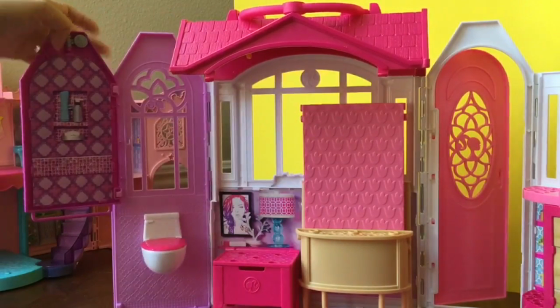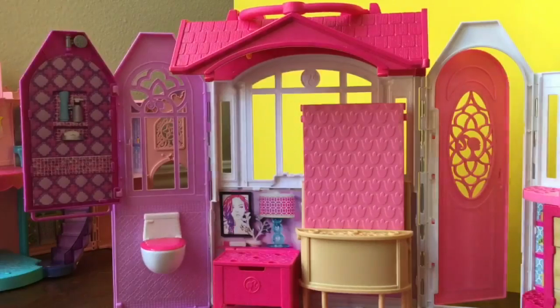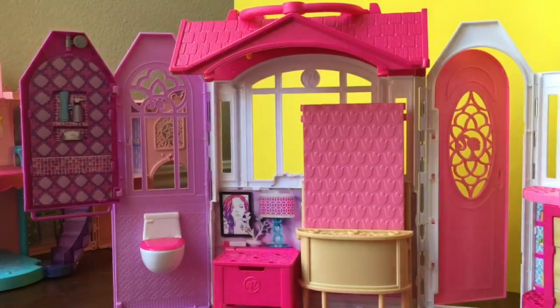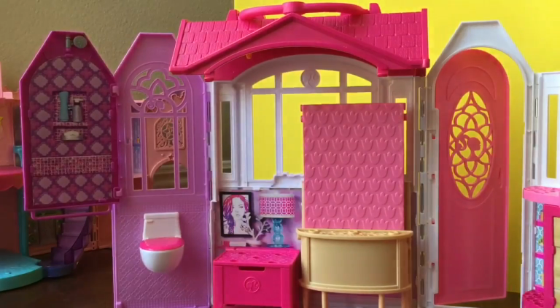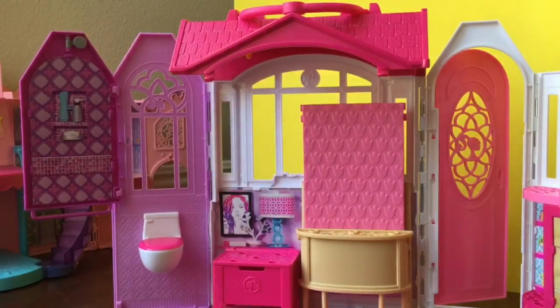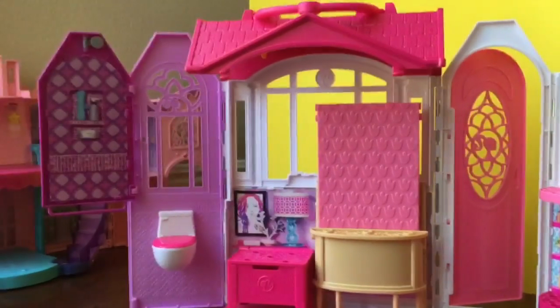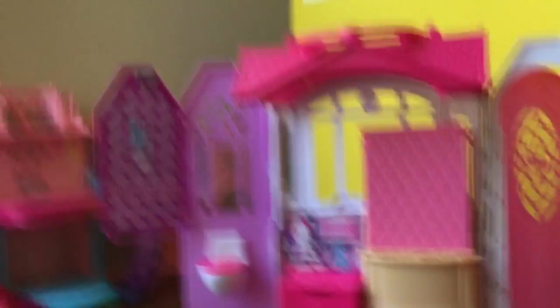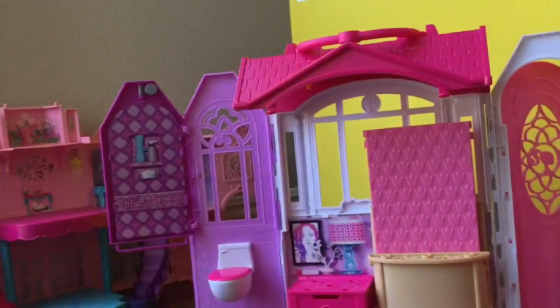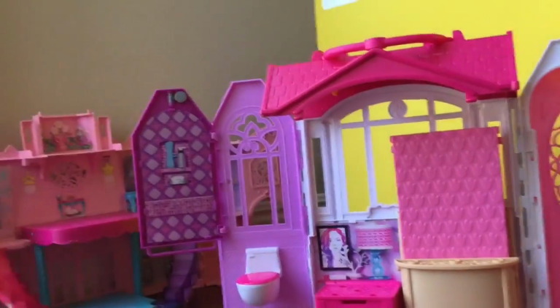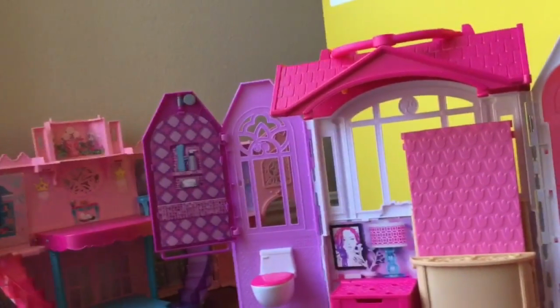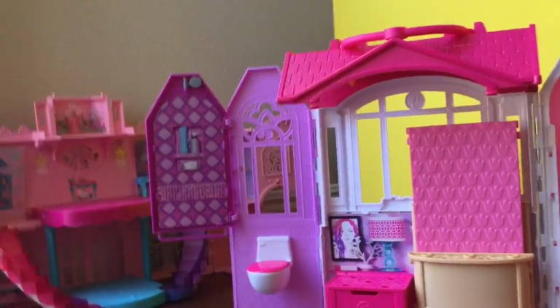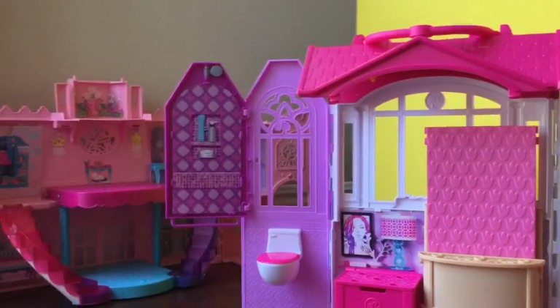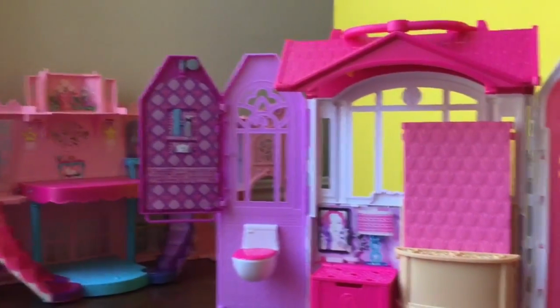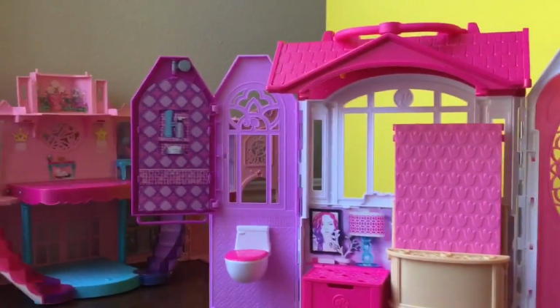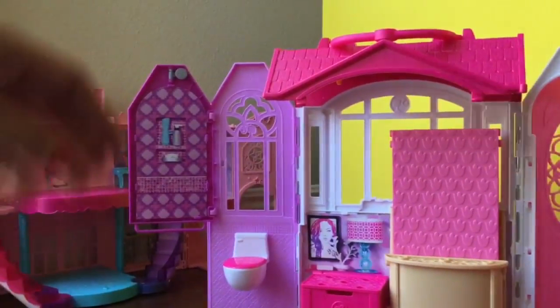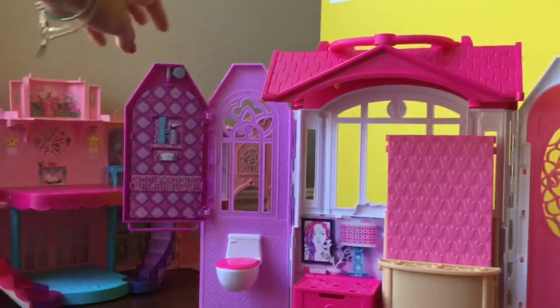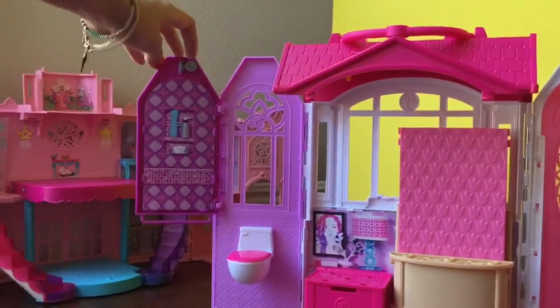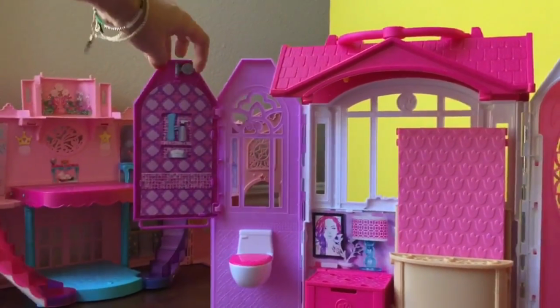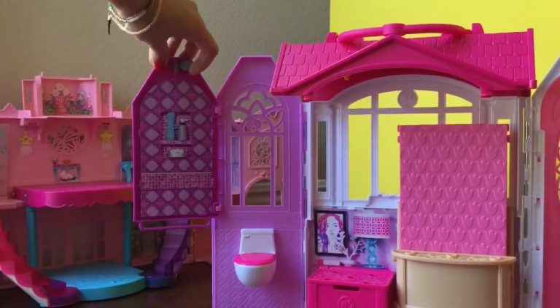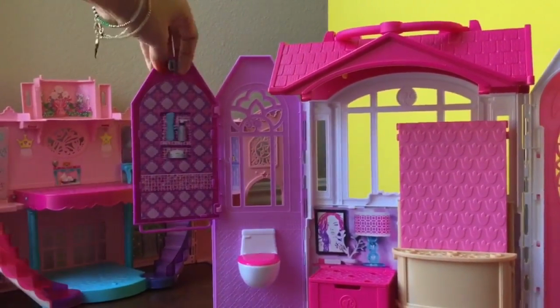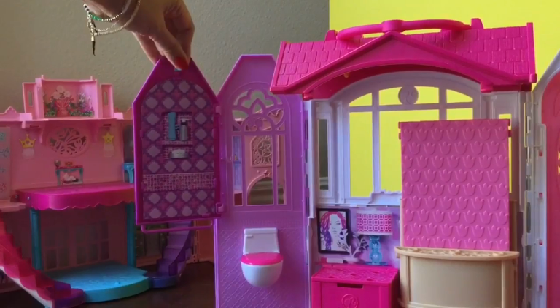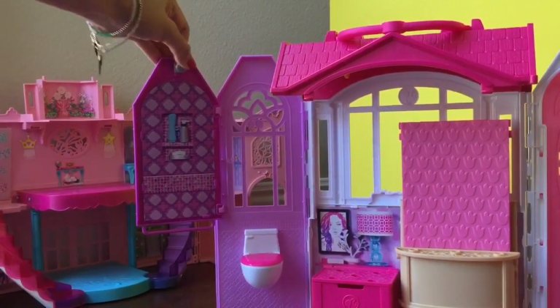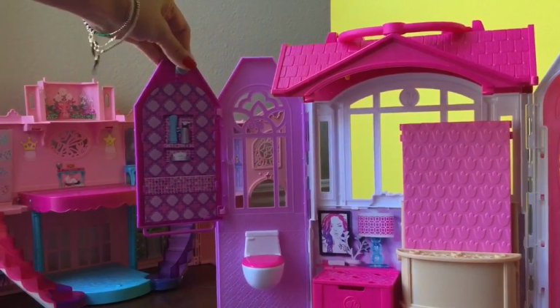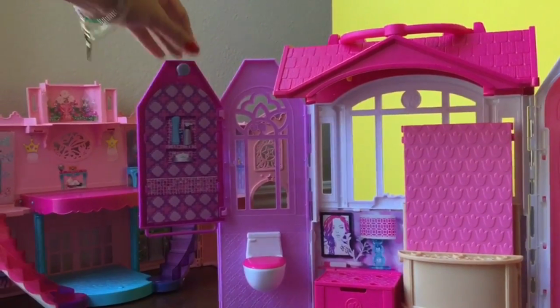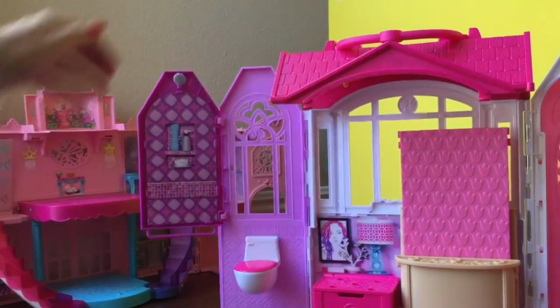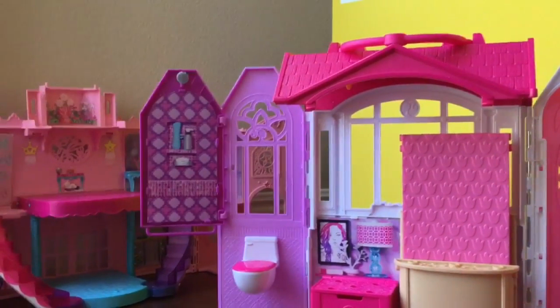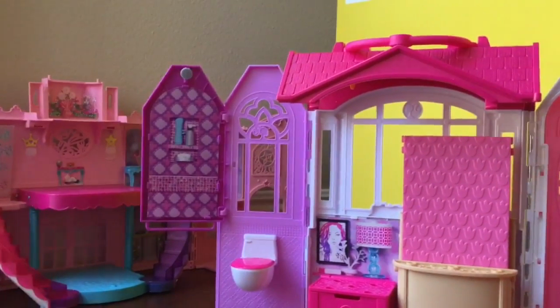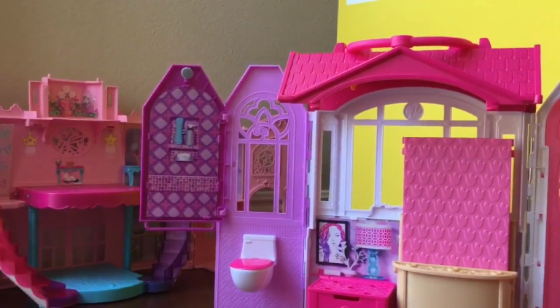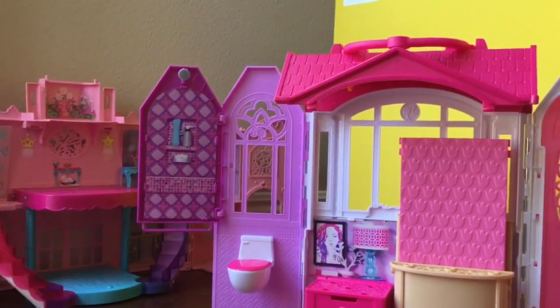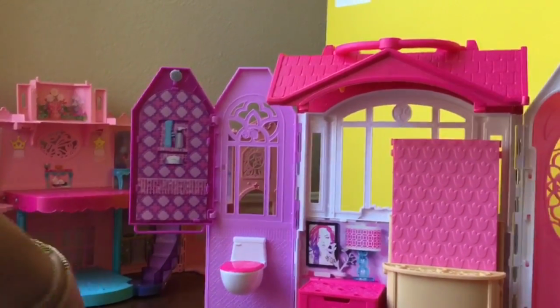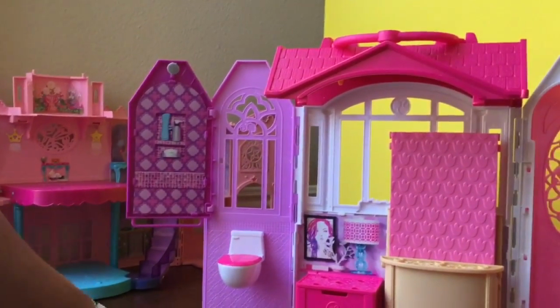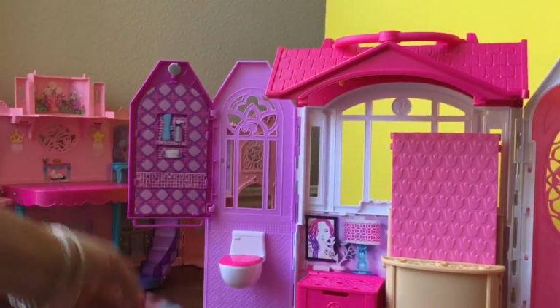And there's a shower! You can see on the top right there is a little shower head that pulls out. All the little details are so cute.